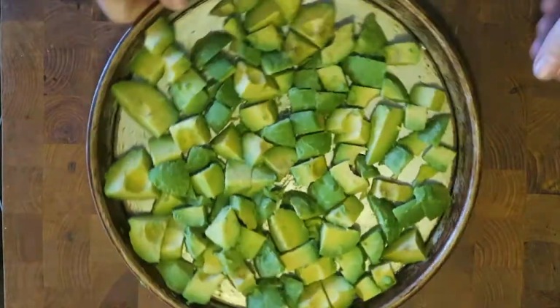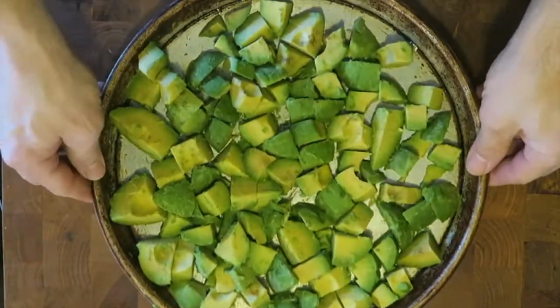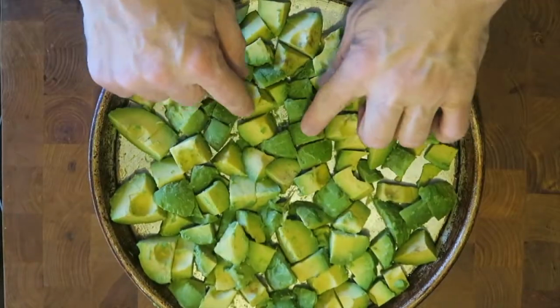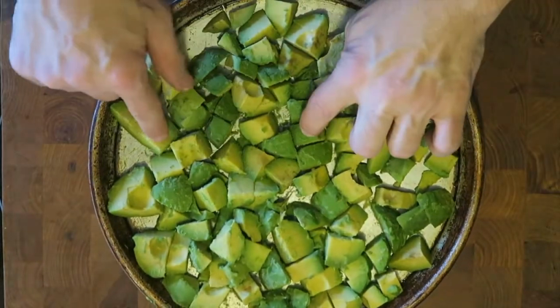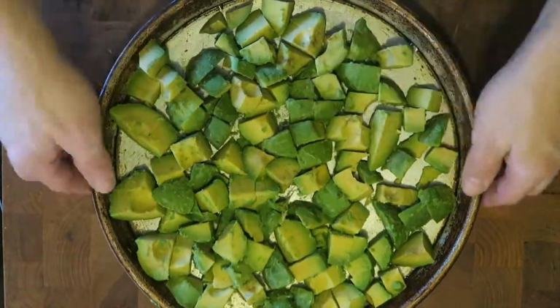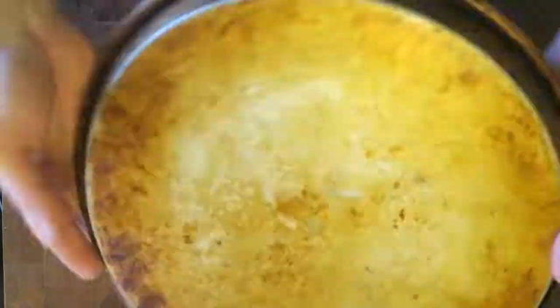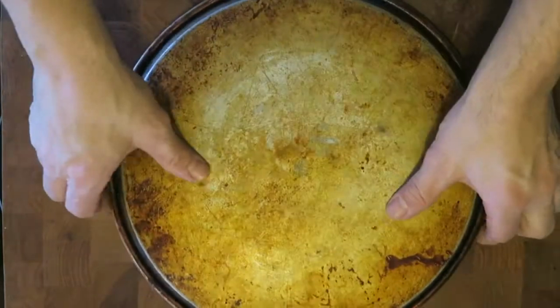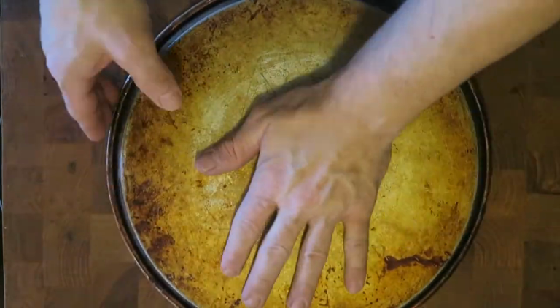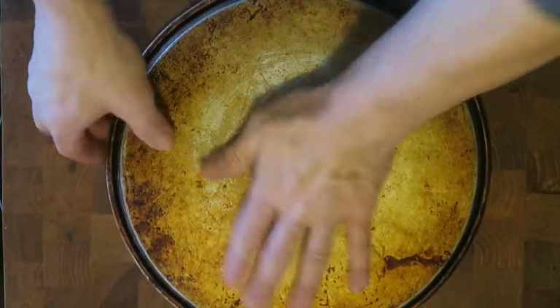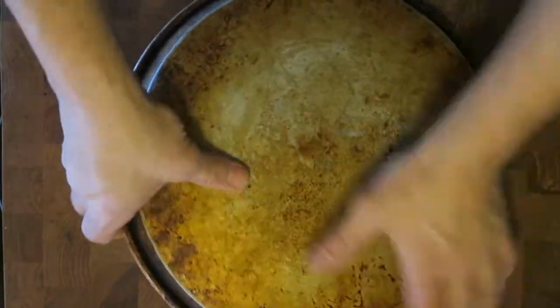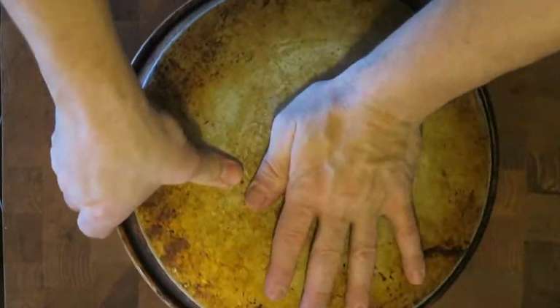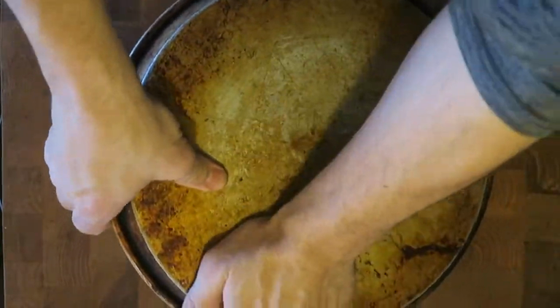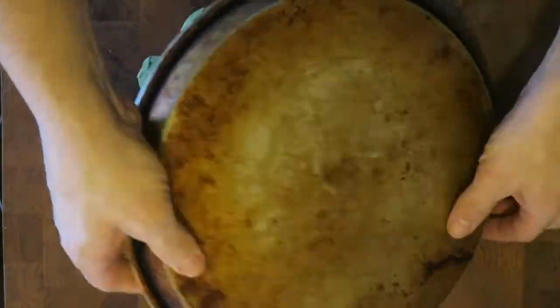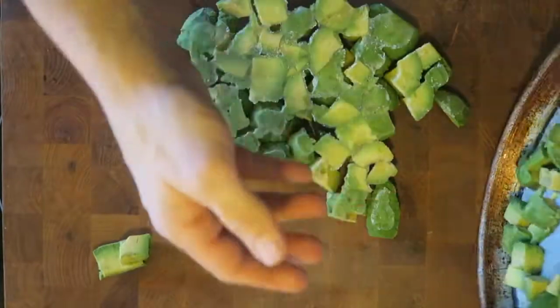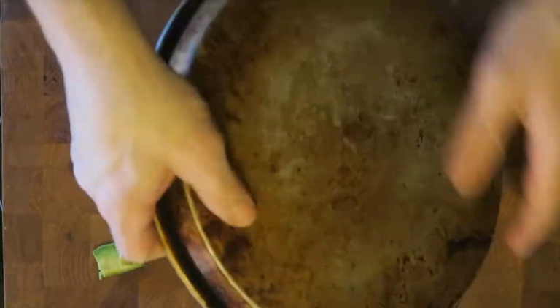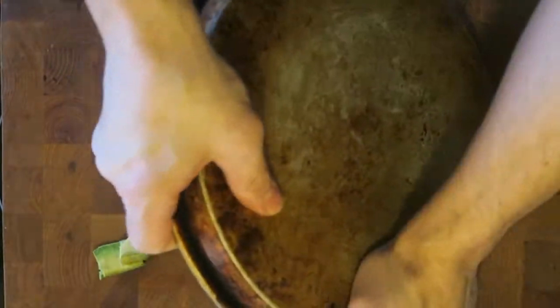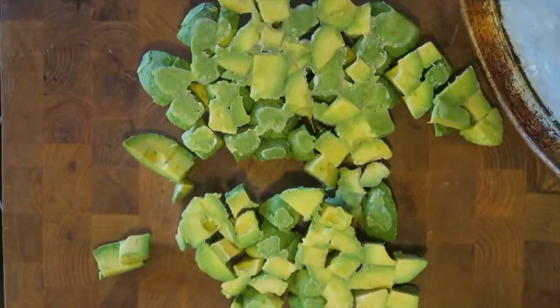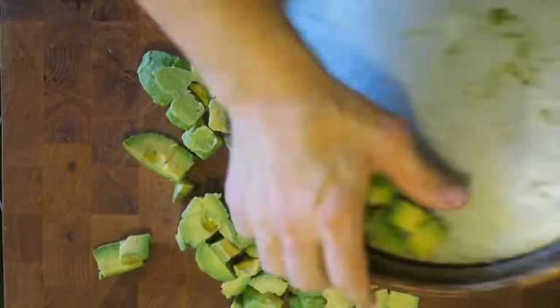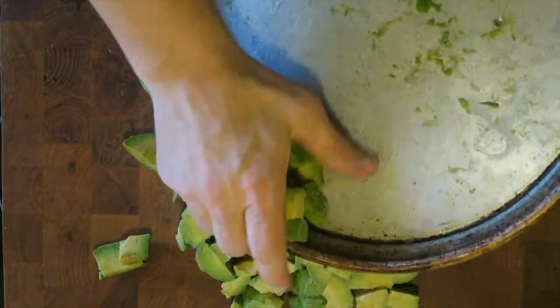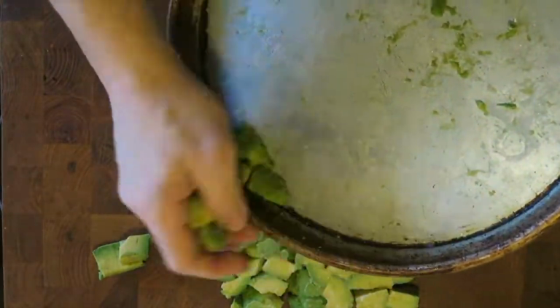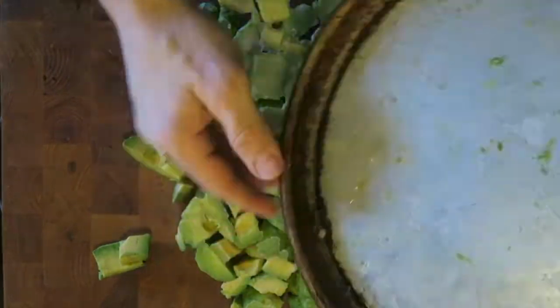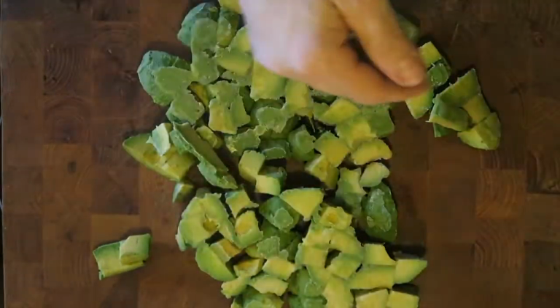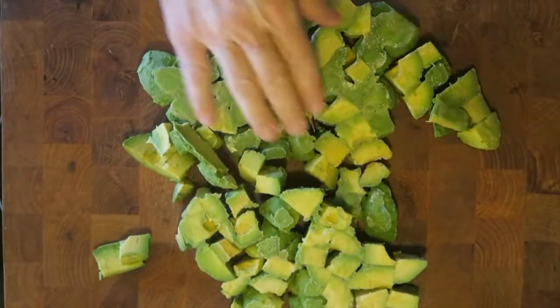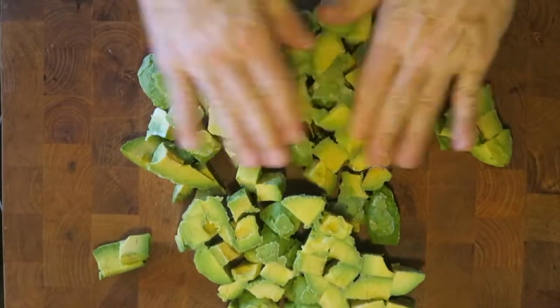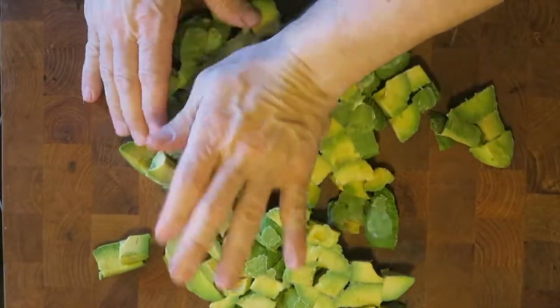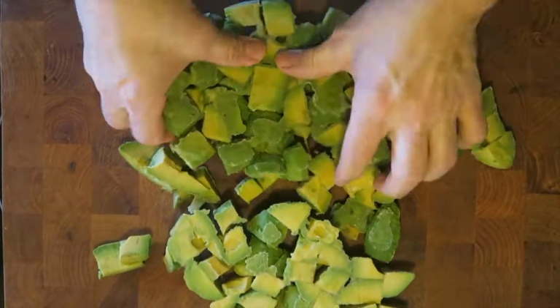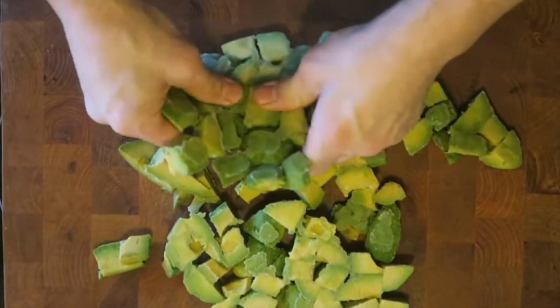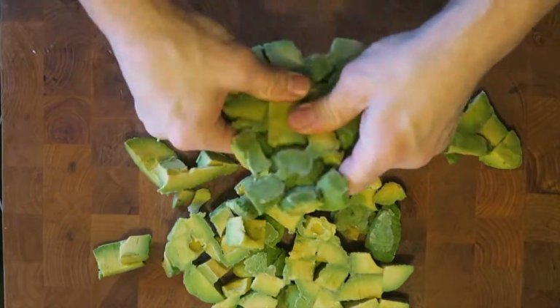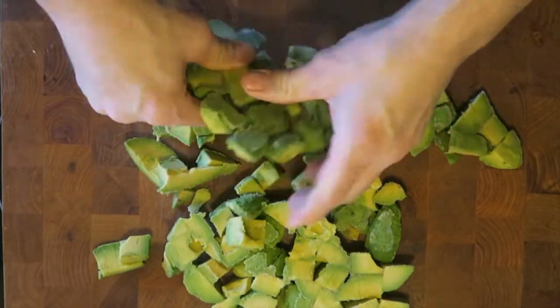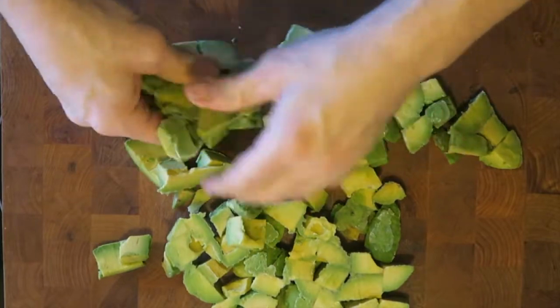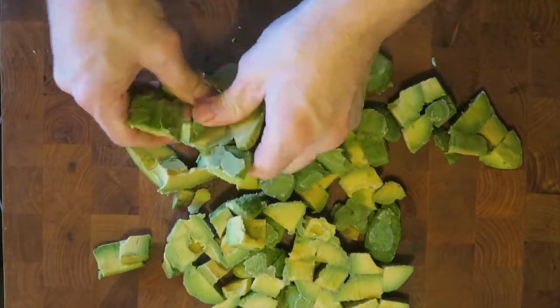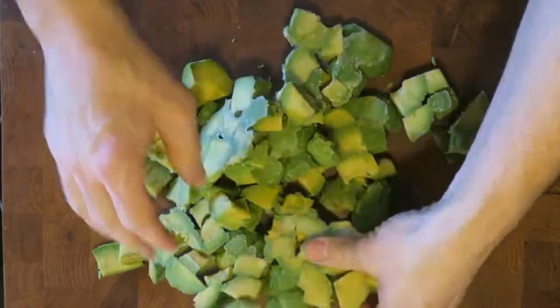When it comes right out of the freezer, I like to take the pan, flip it over, and give it a little pop. The majority of the avocados will actually come out, and then just proceed to bust them up into little pieces to fit into the zip-lock bags.